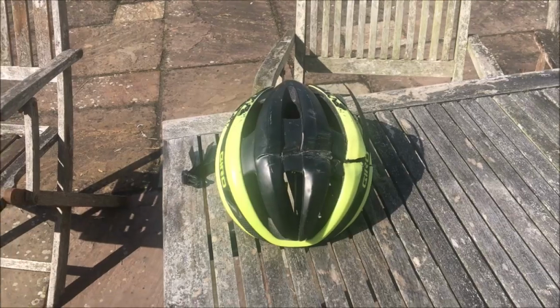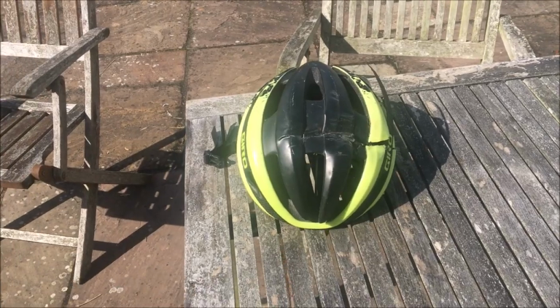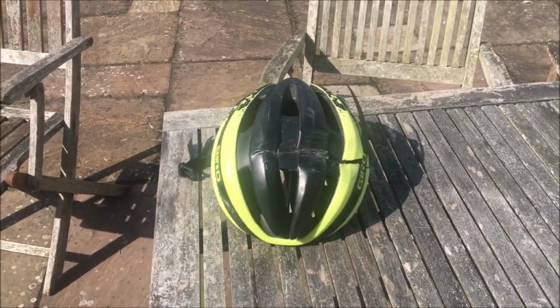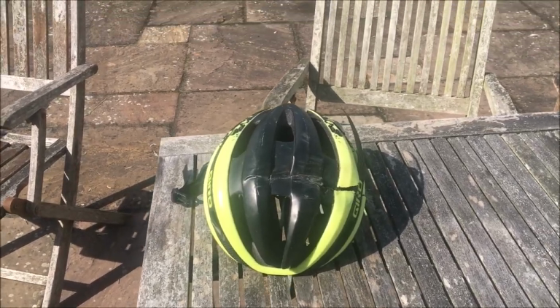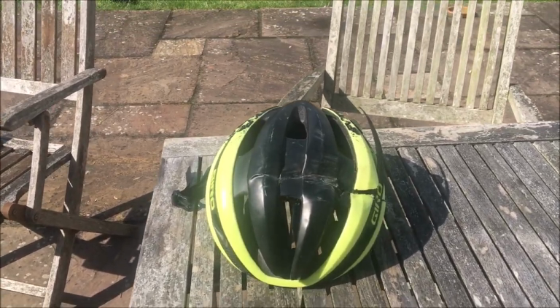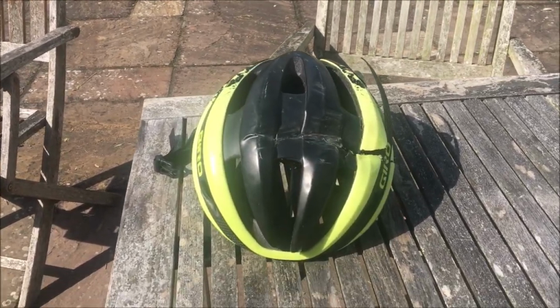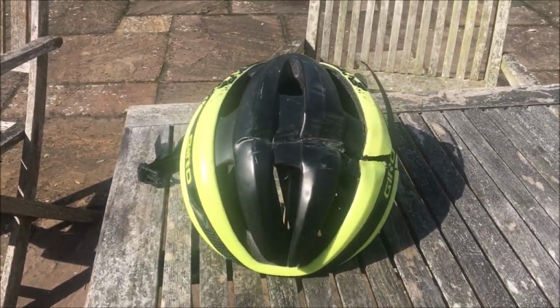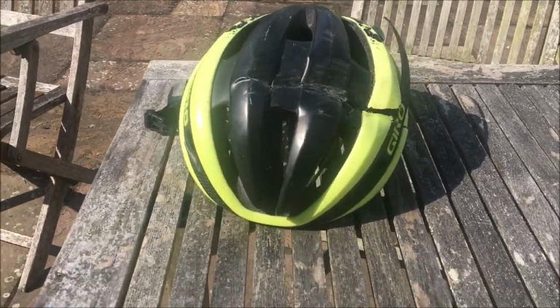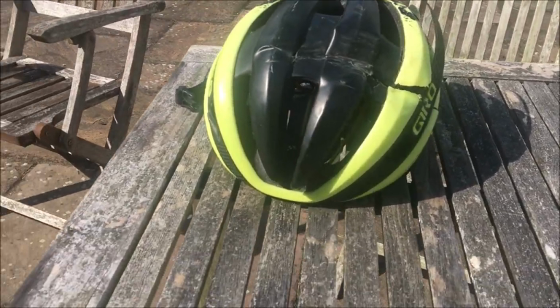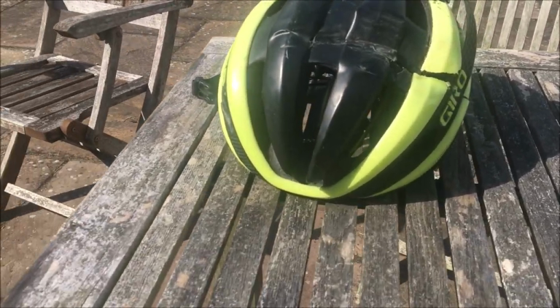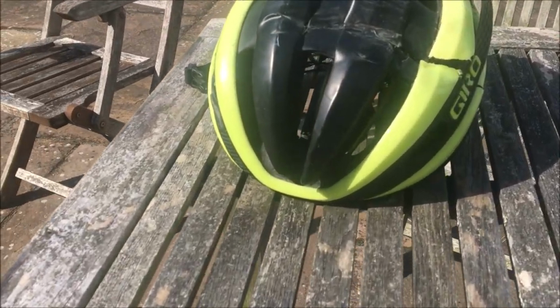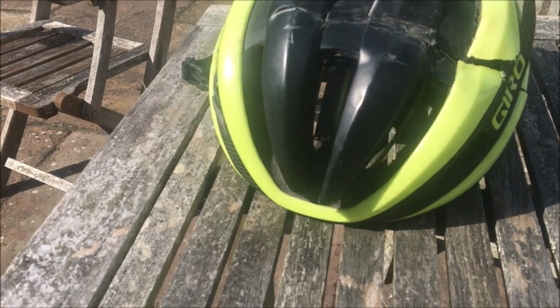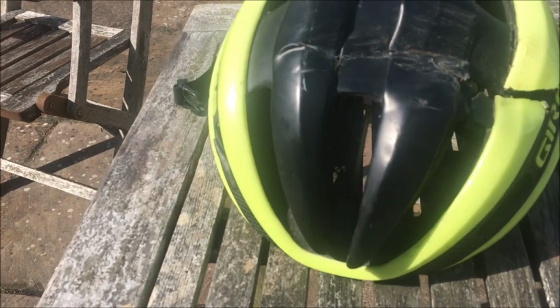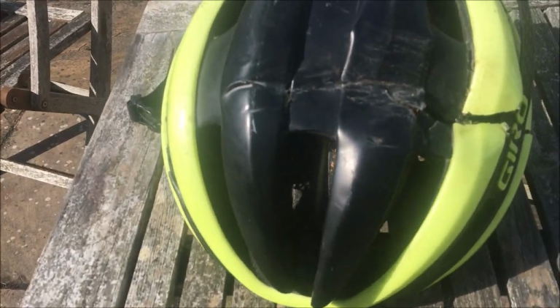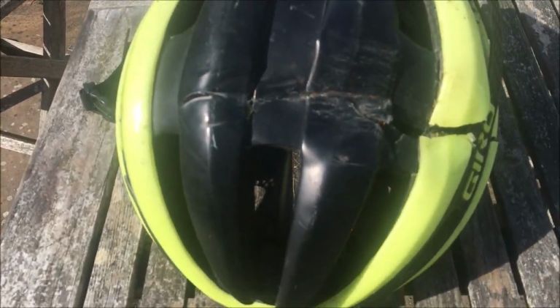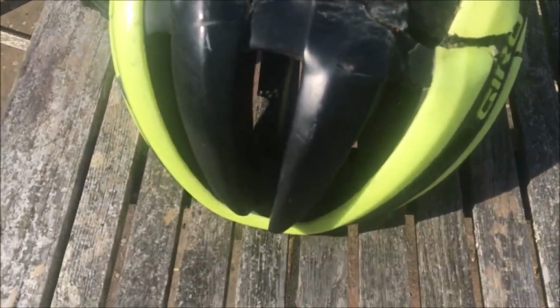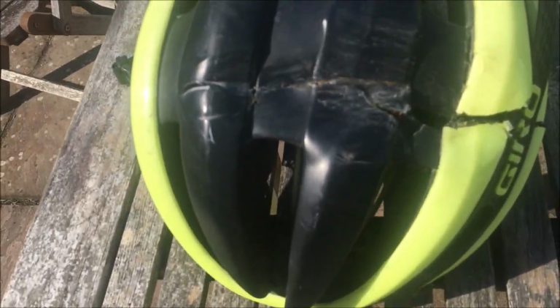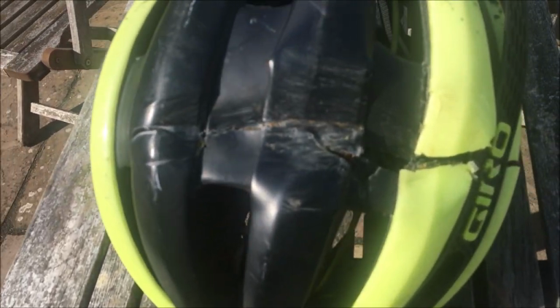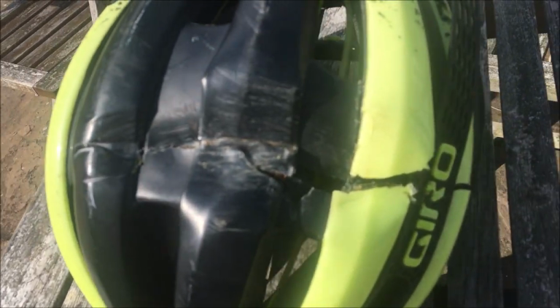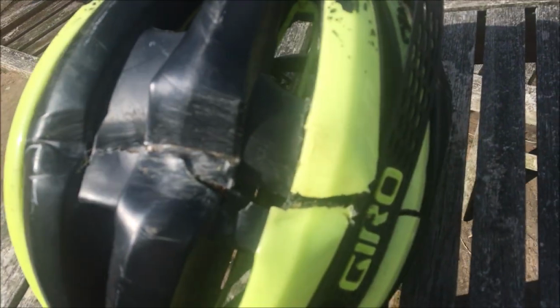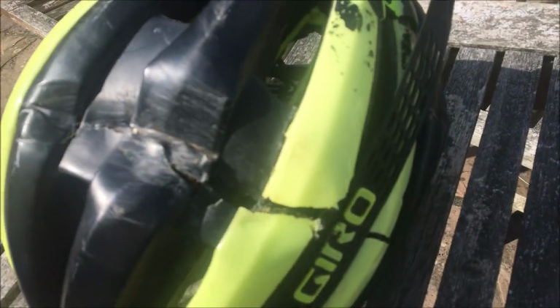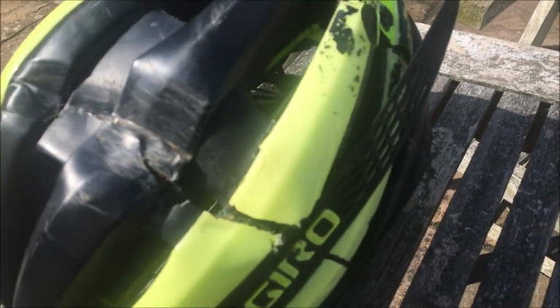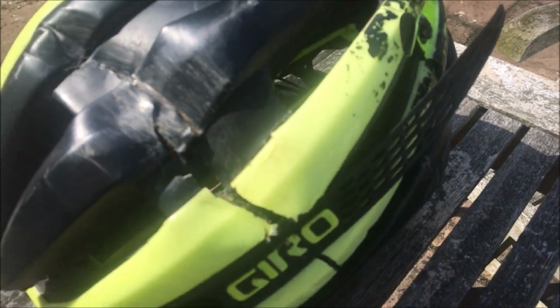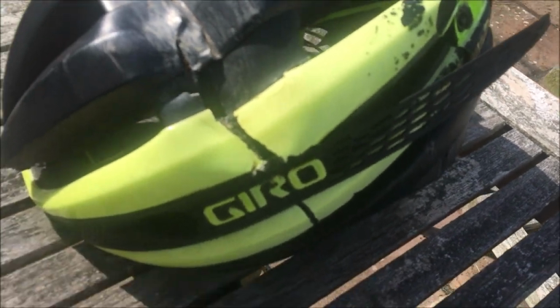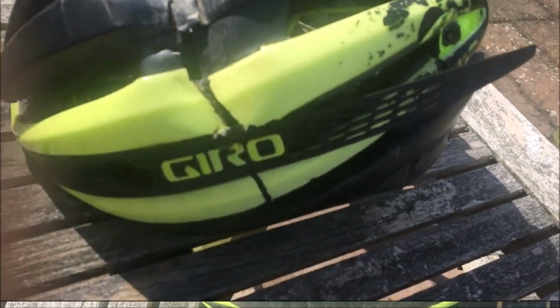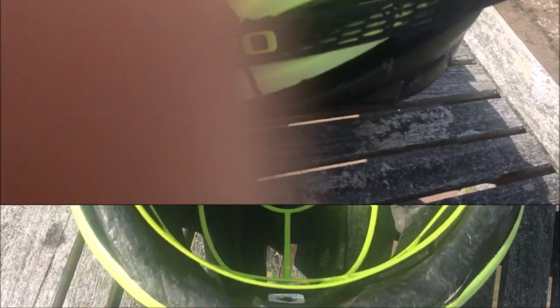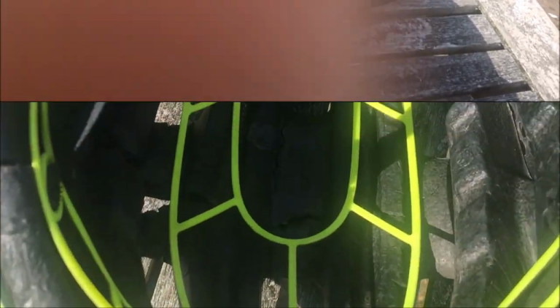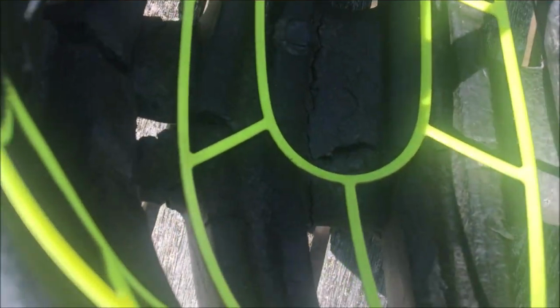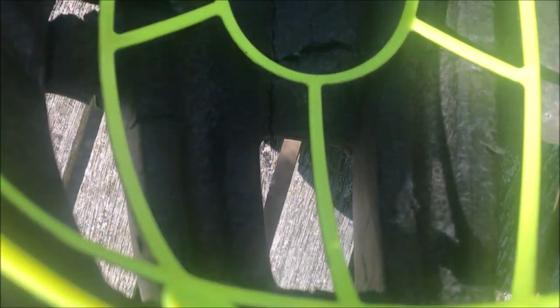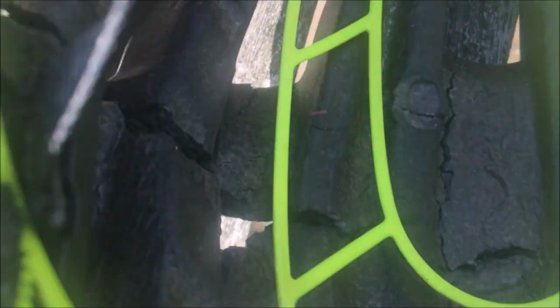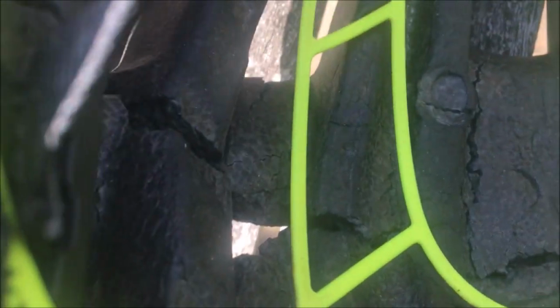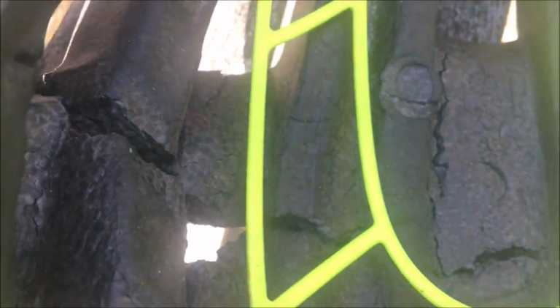This is my helmet and the result of a crash at 57 km/h. You can see it's got a big large hit in the middle — not sure what I hit — but it's basically split in two.